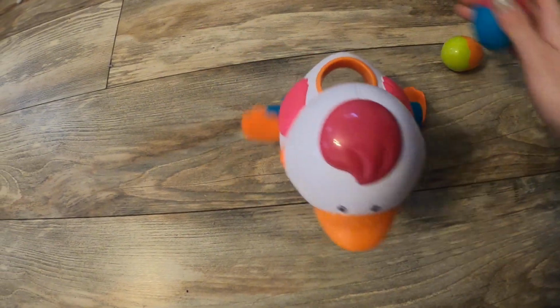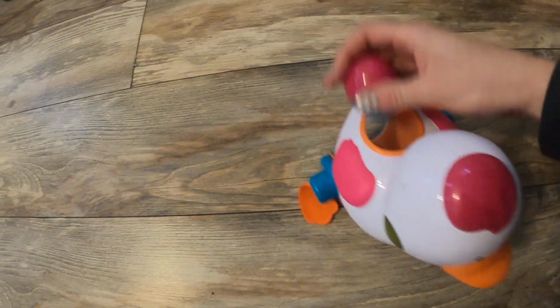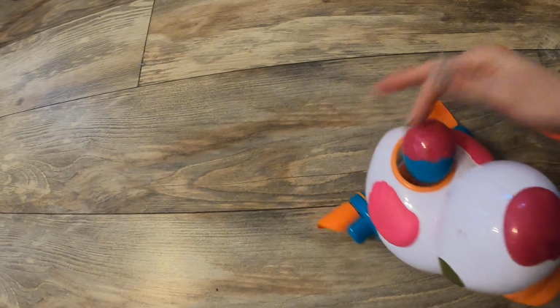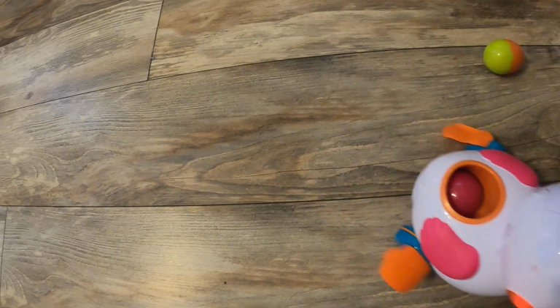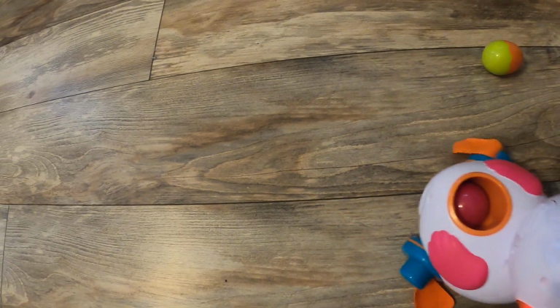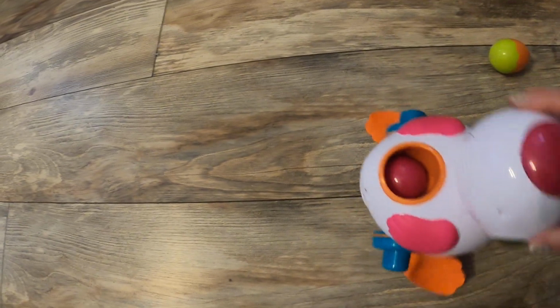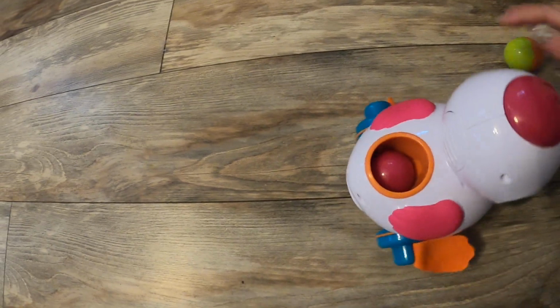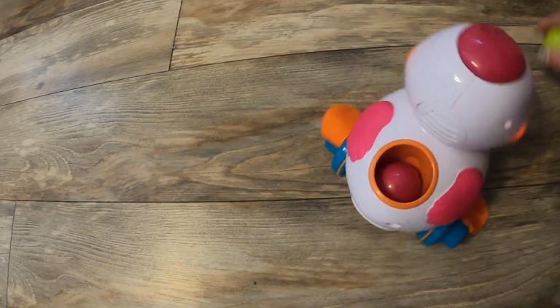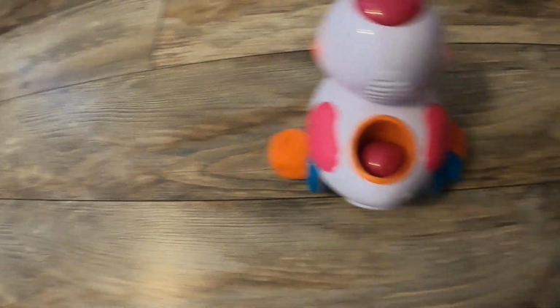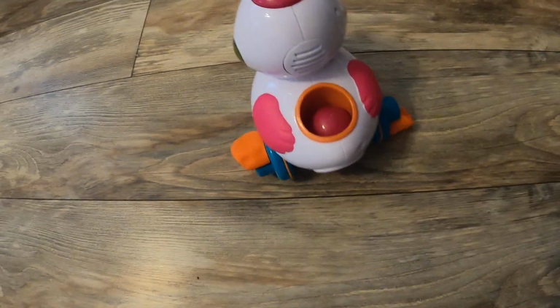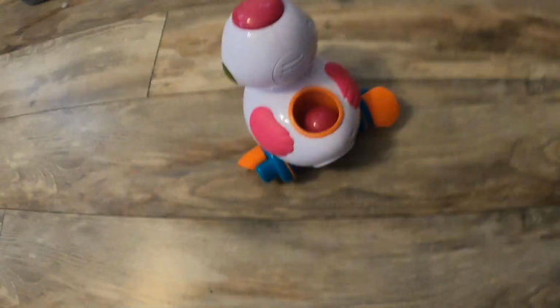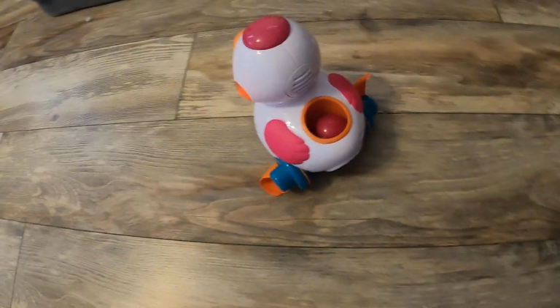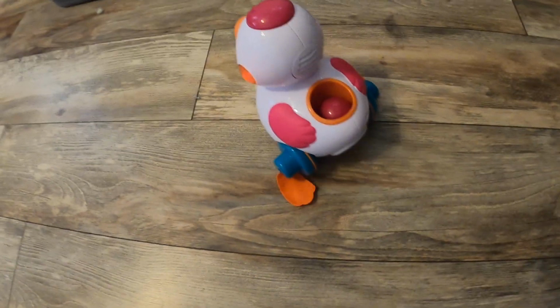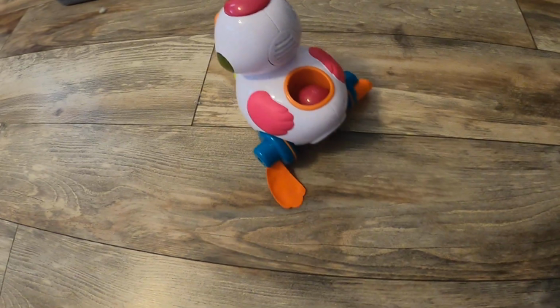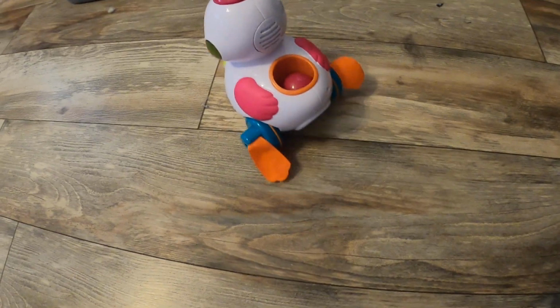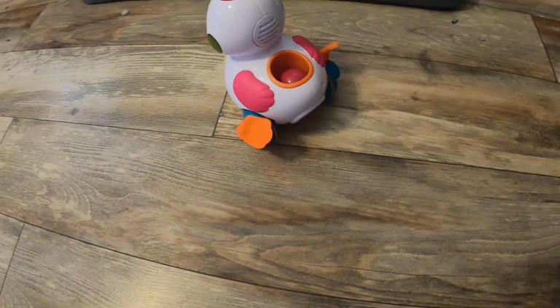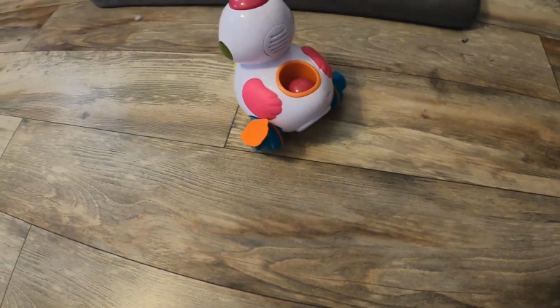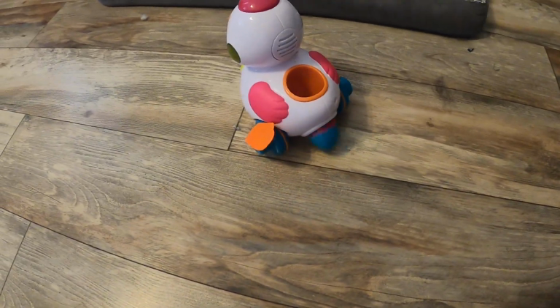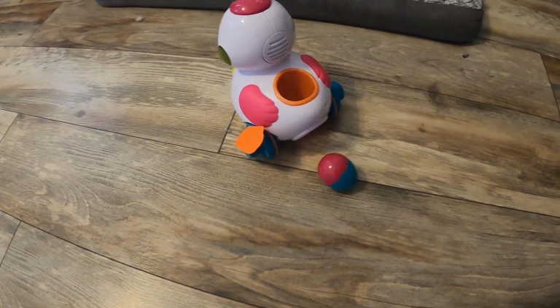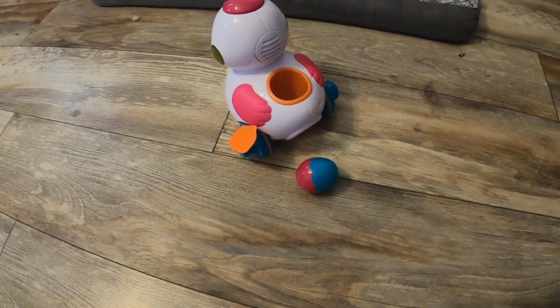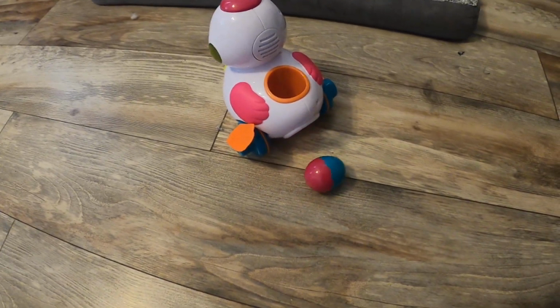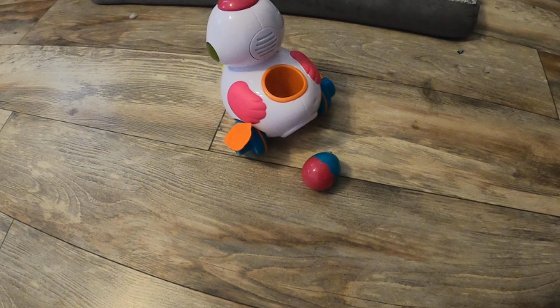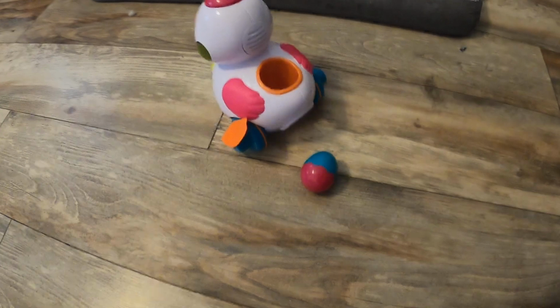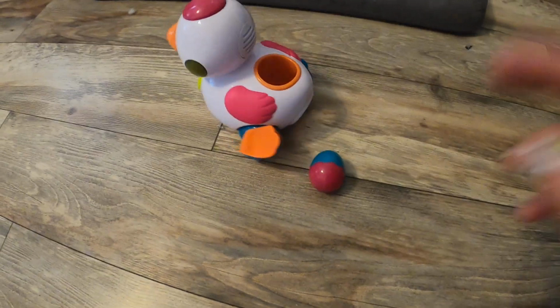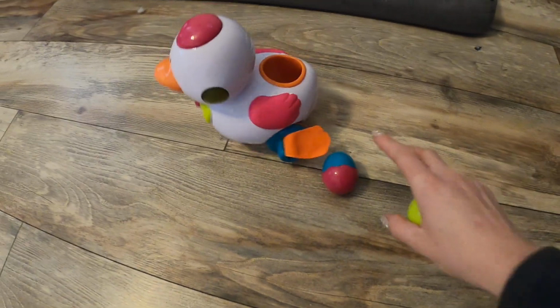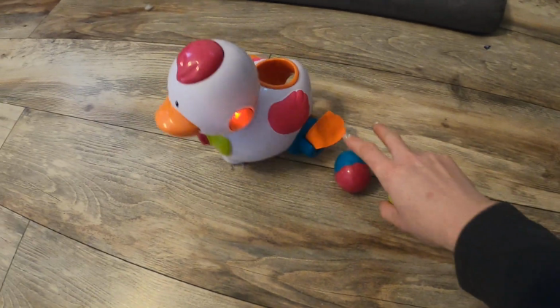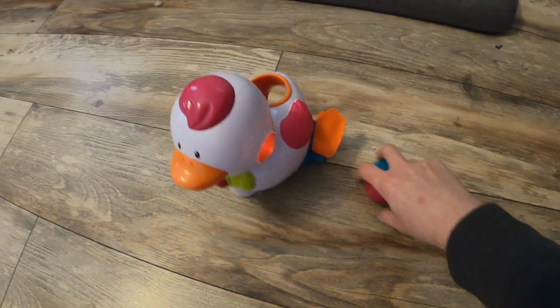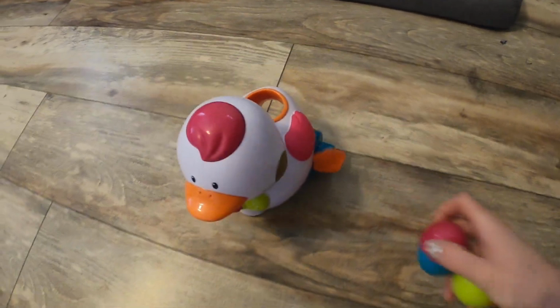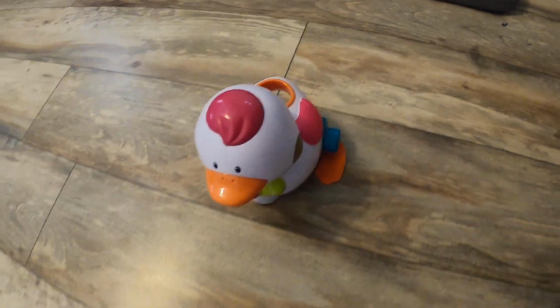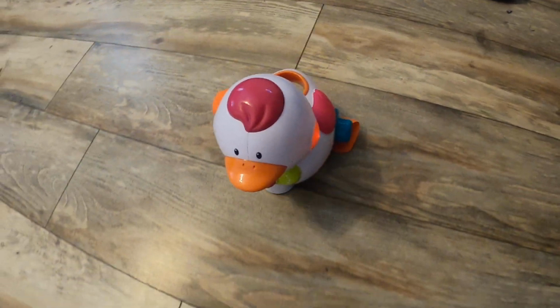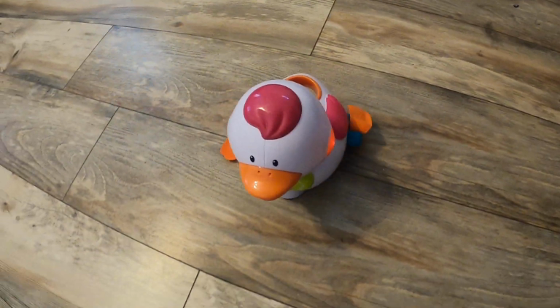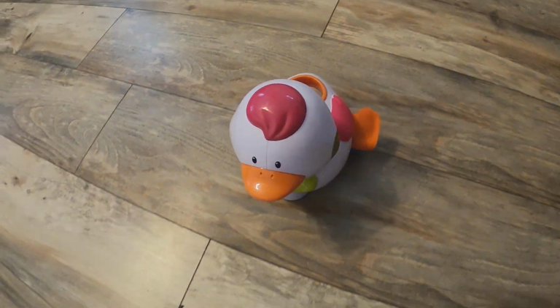You can see it takes the egg and pops it out — look at that! This is so fun and so cute.